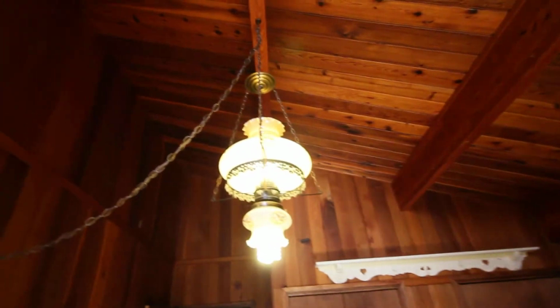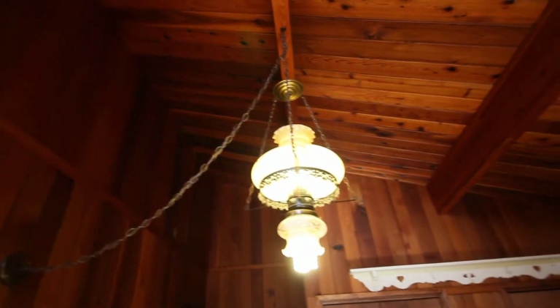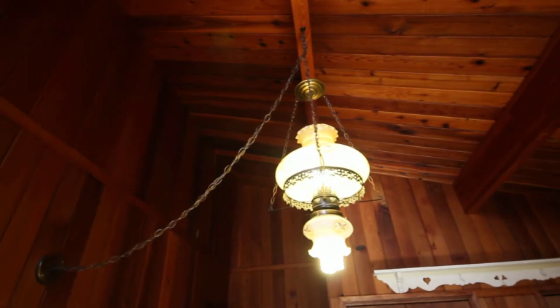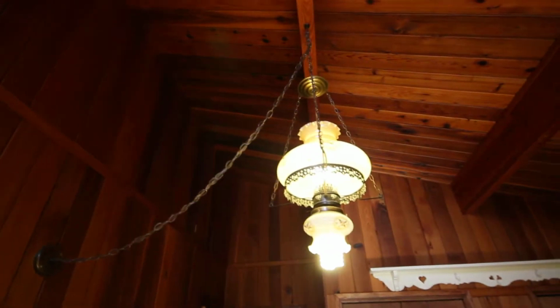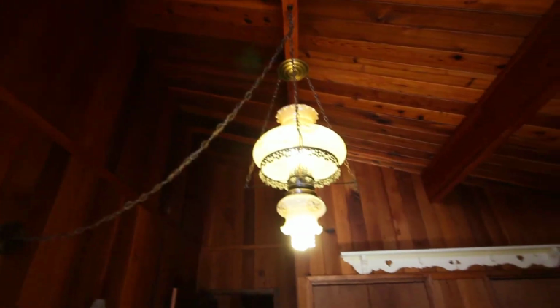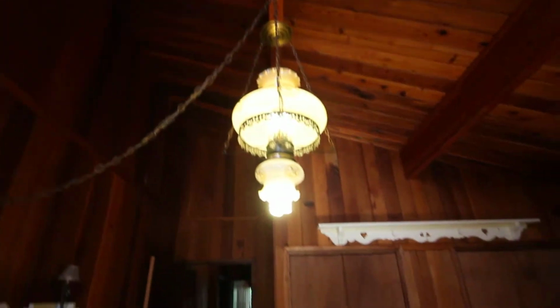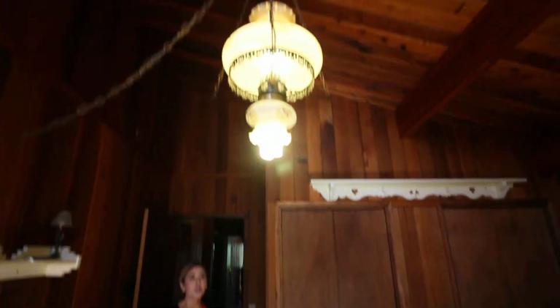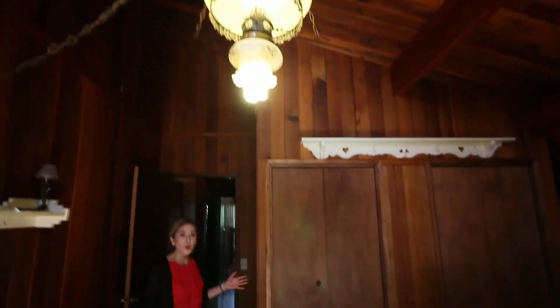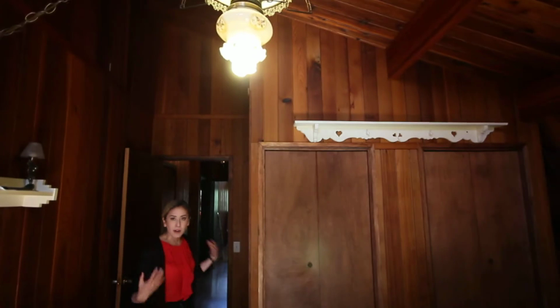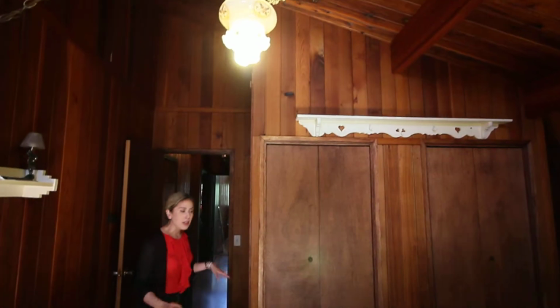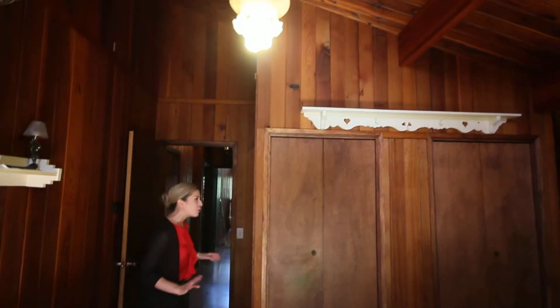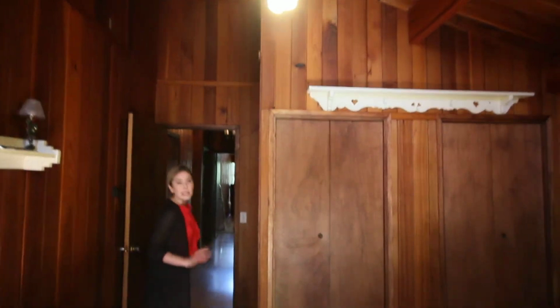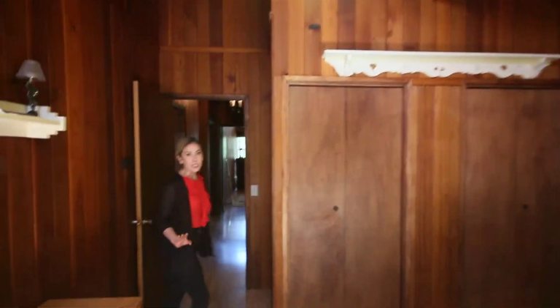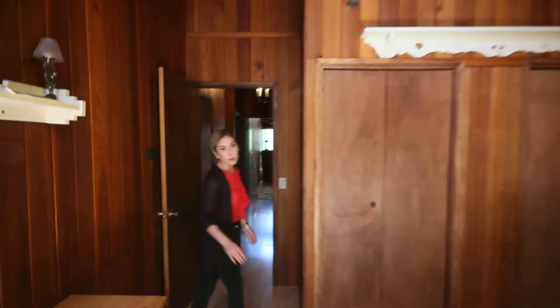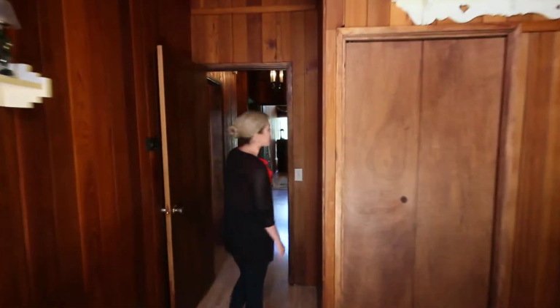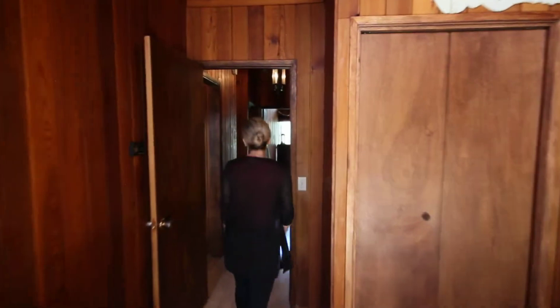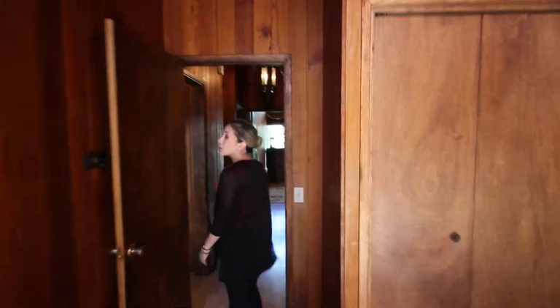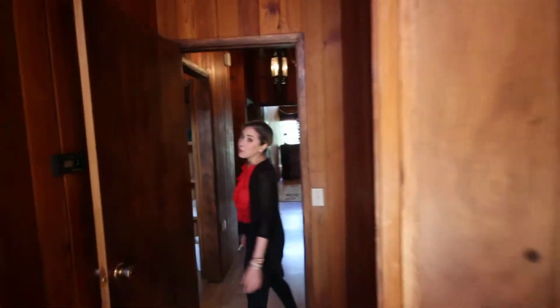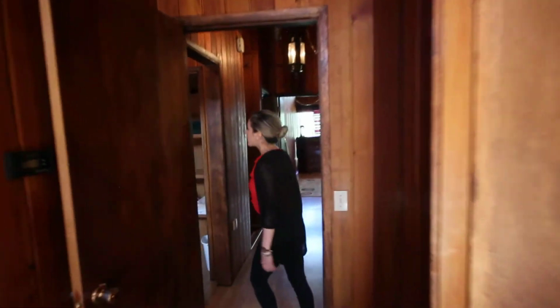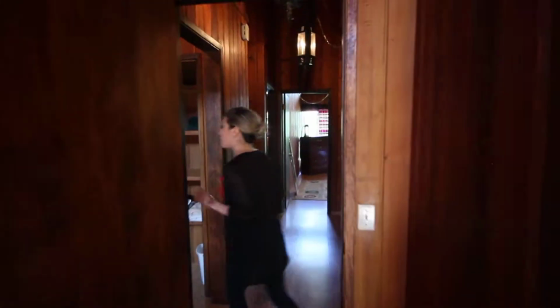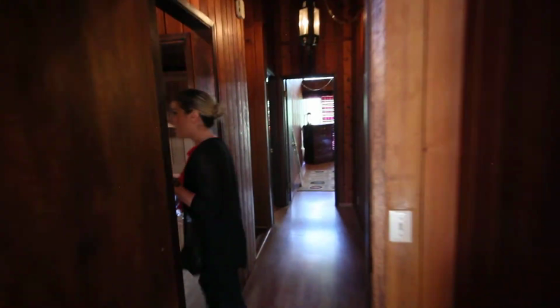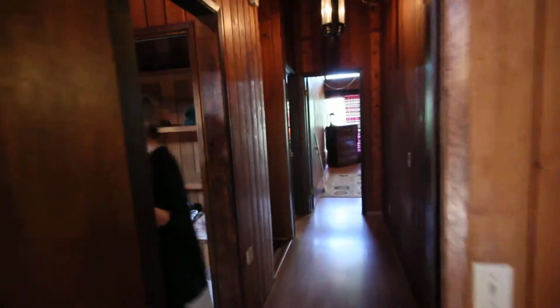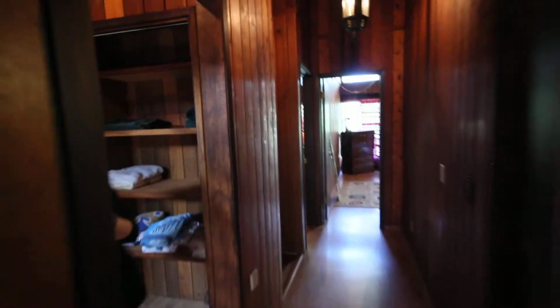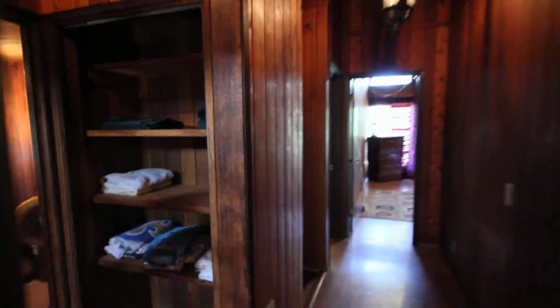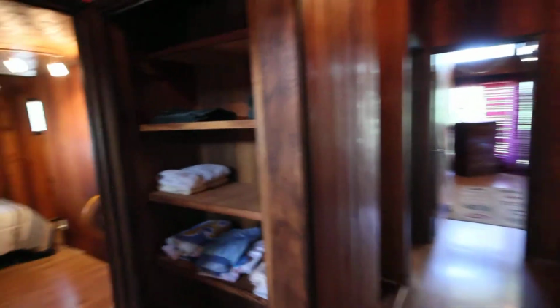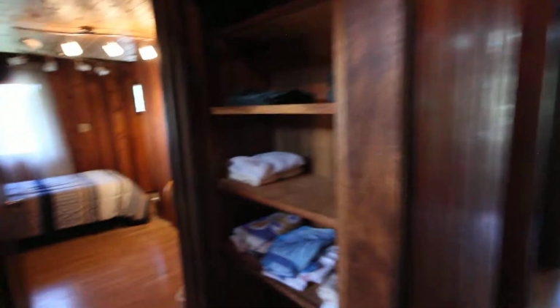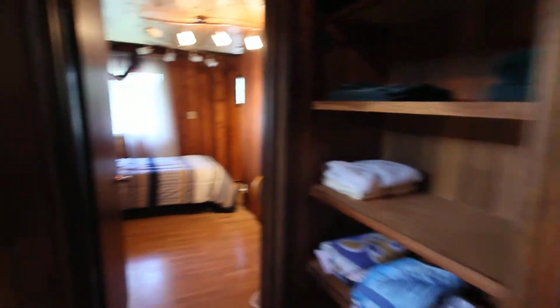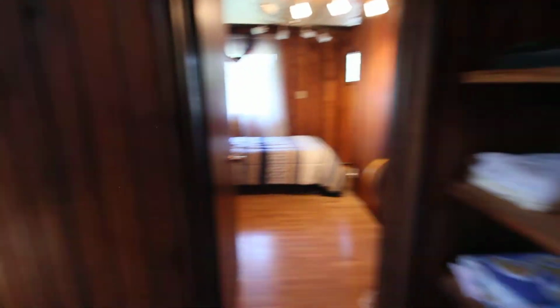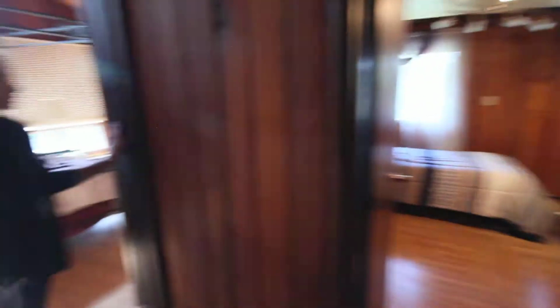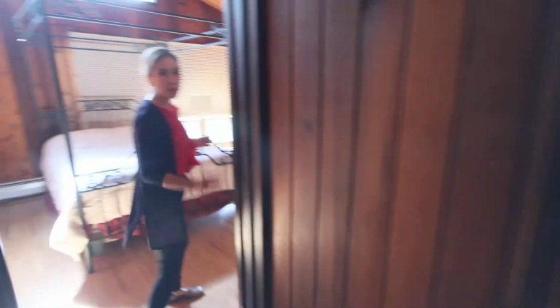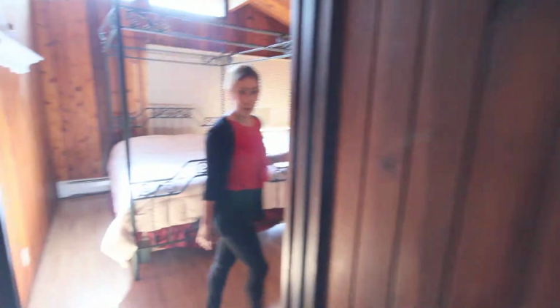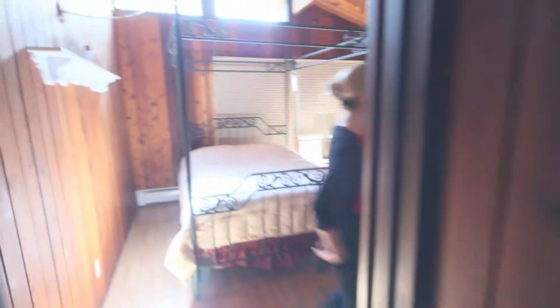The great thing about this house is that it is so airy that you don't need any air conditioning whatsoever in the summer — you'll never overheat here. Alright, this is bedroom number four.